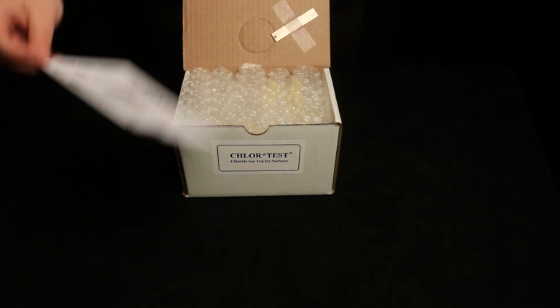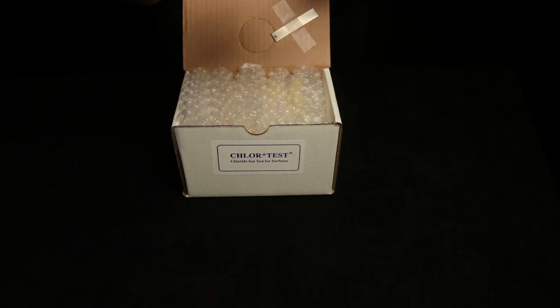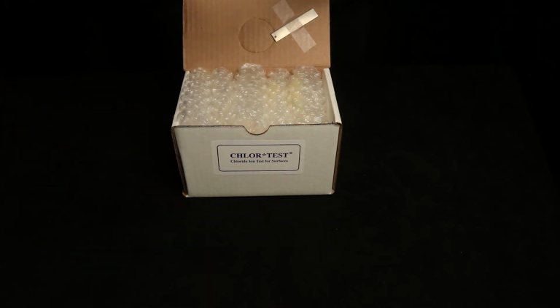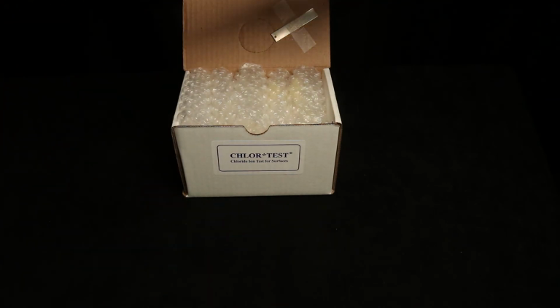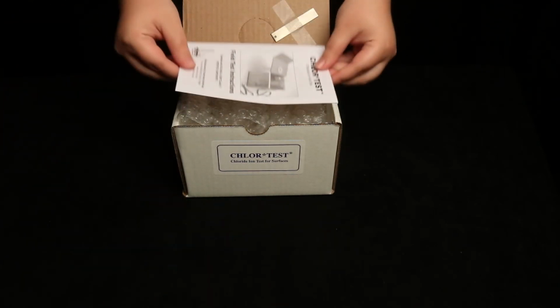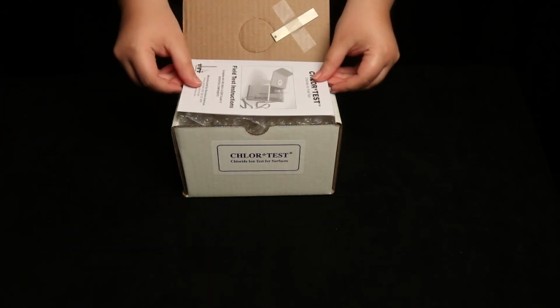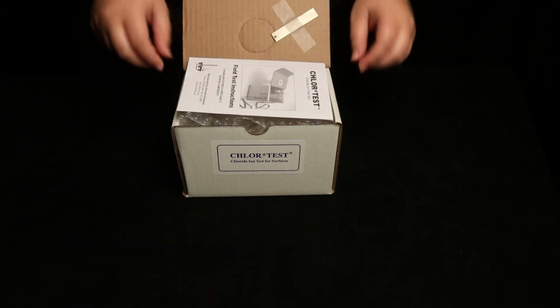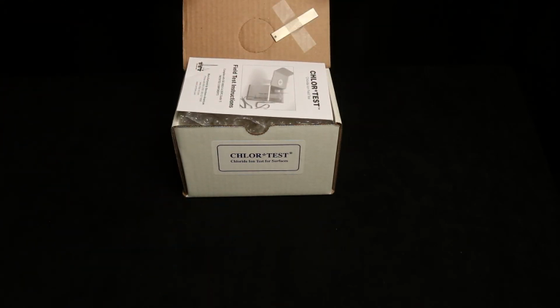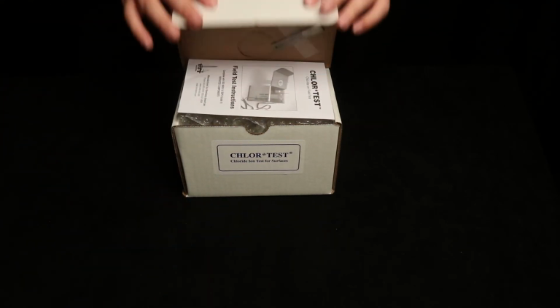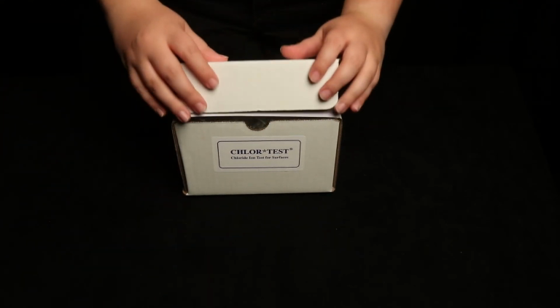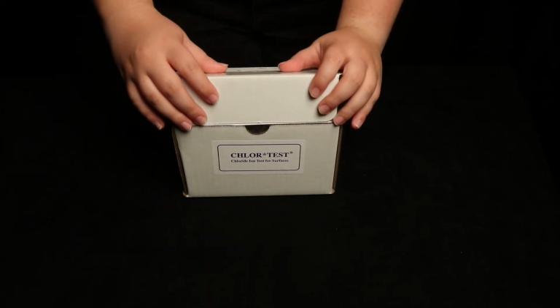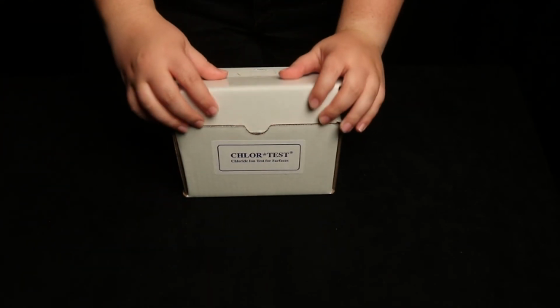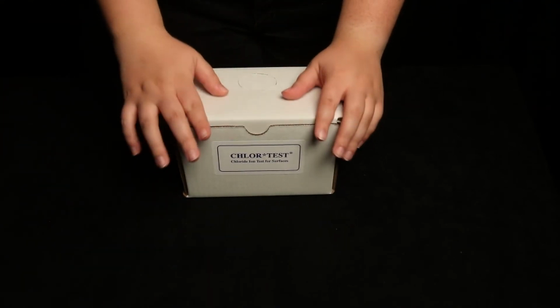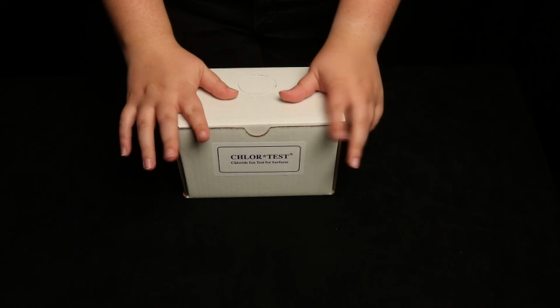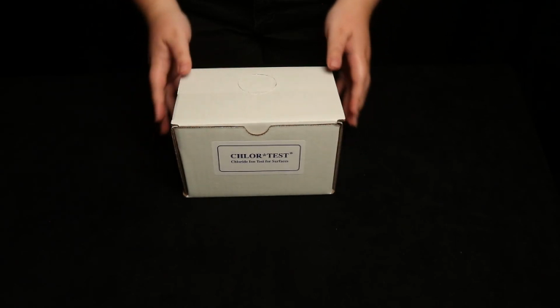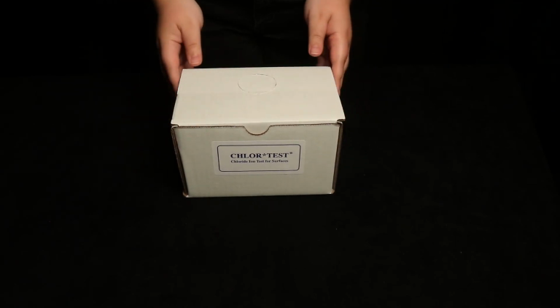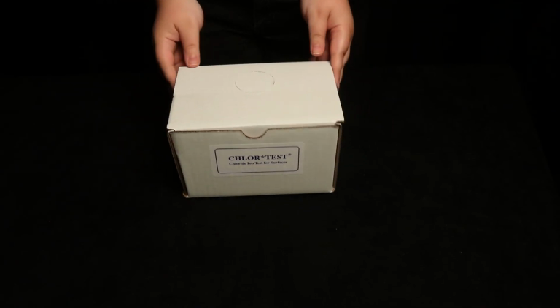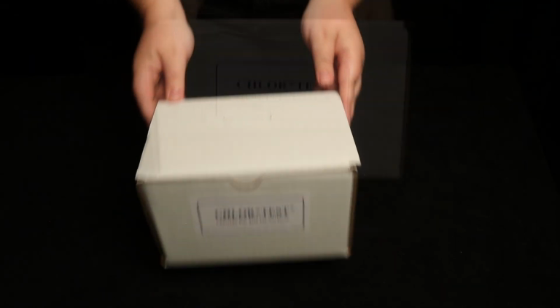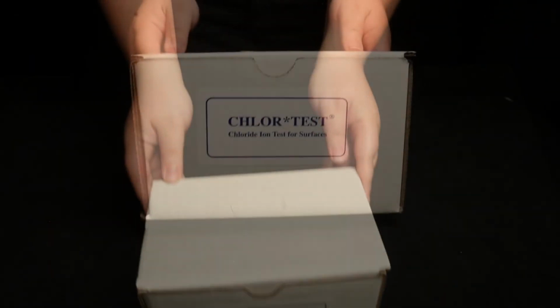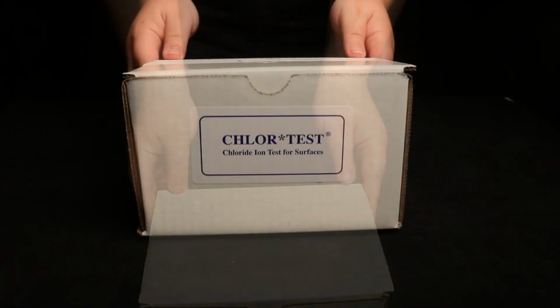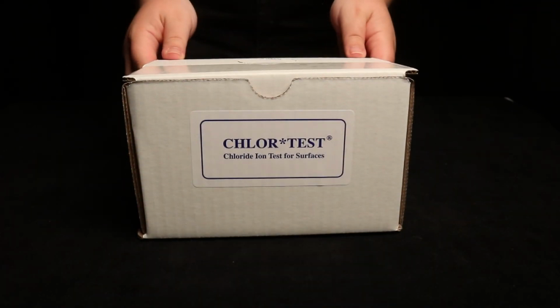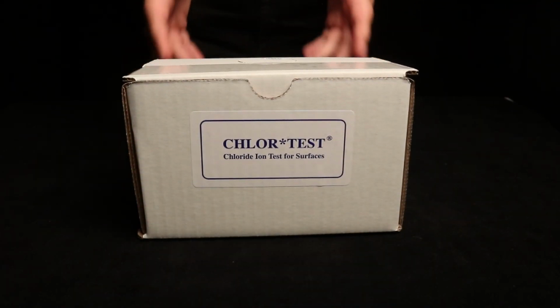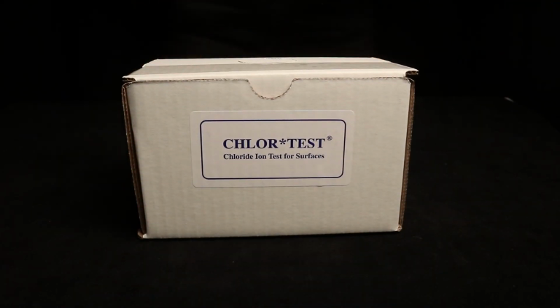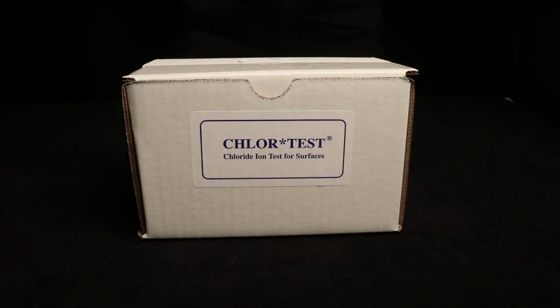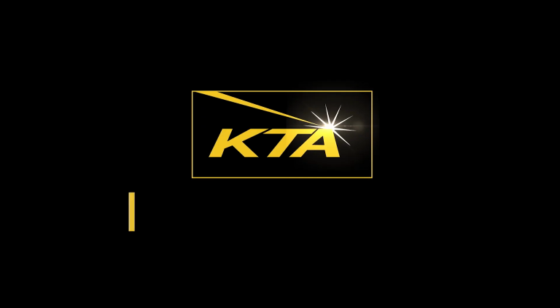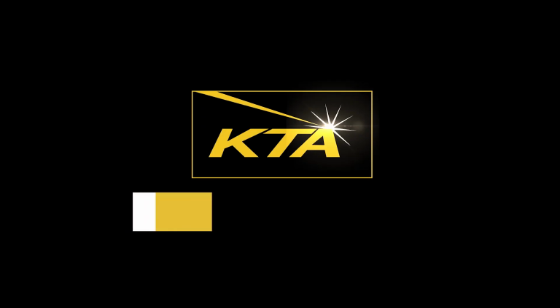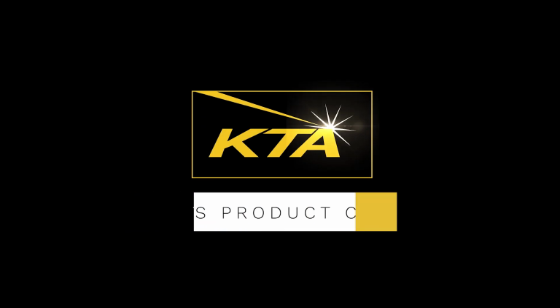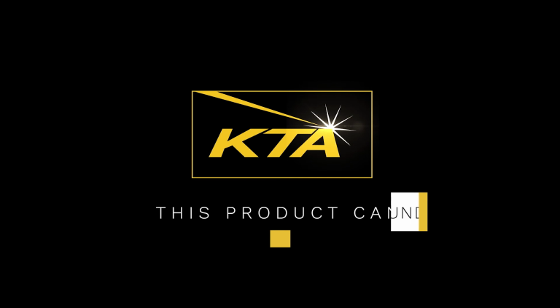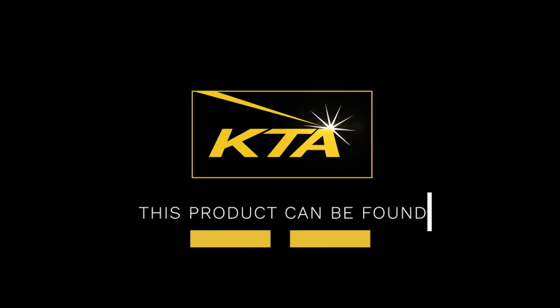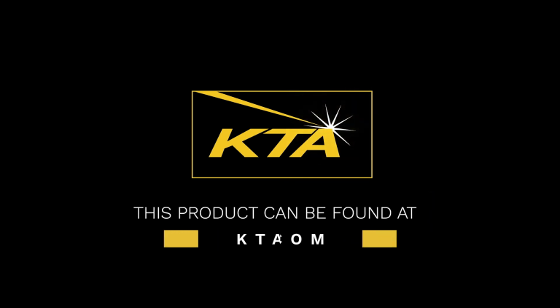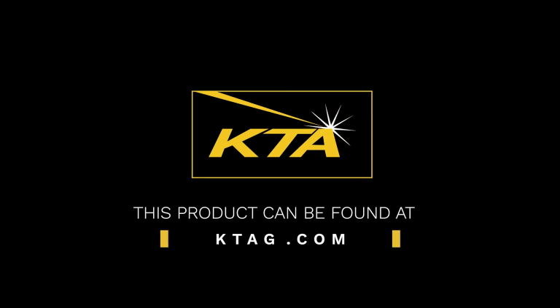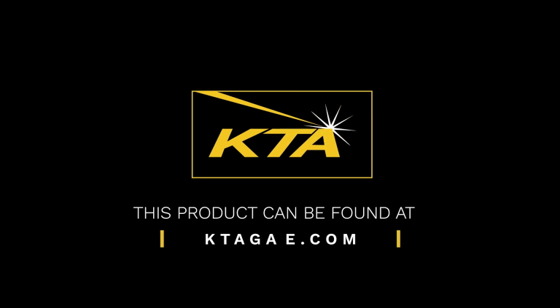All equipment is contained in a handy box equipped with a cutout to hold the latex sleeve during sample analysis. This product can be found on ktagauge.com.